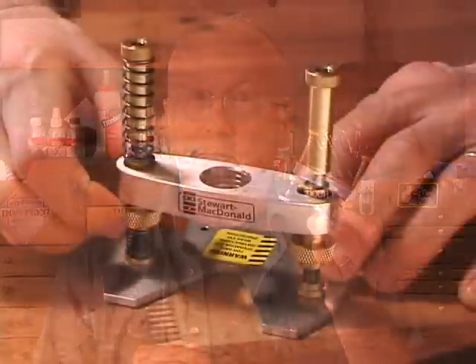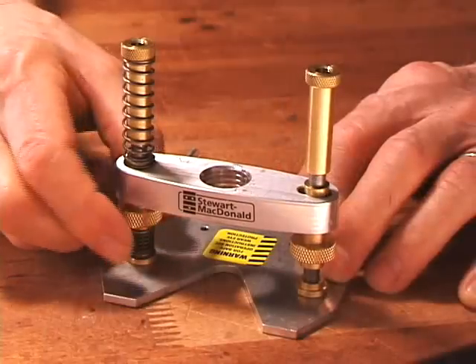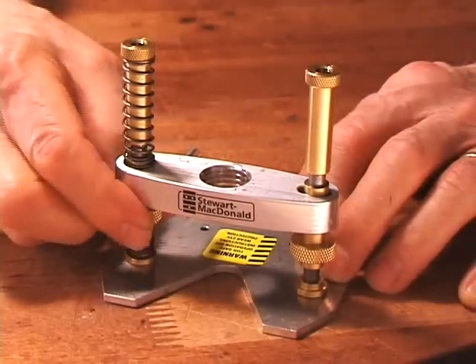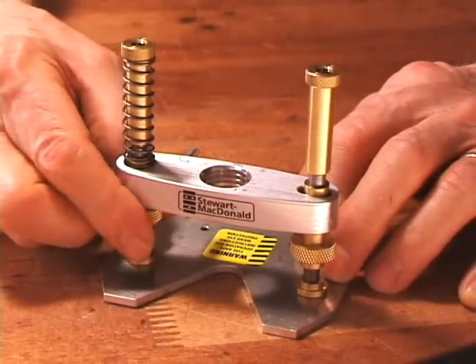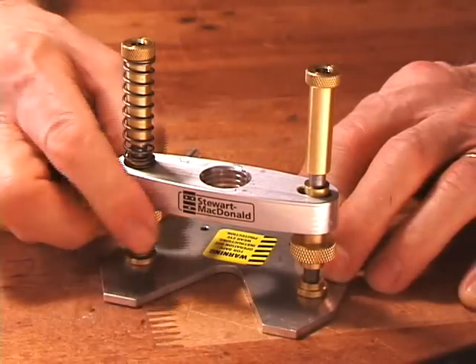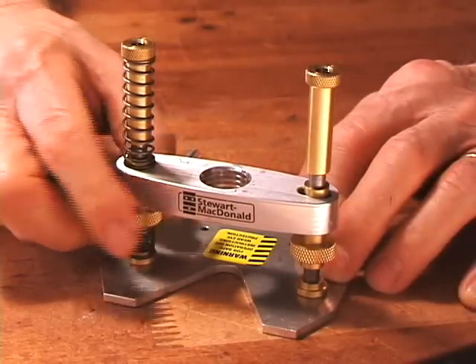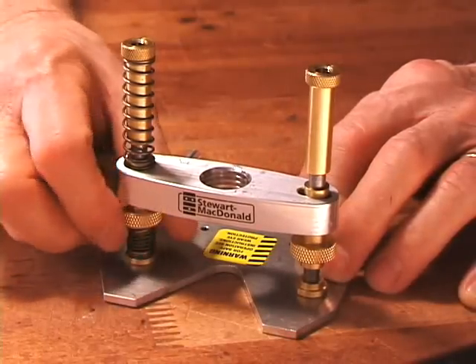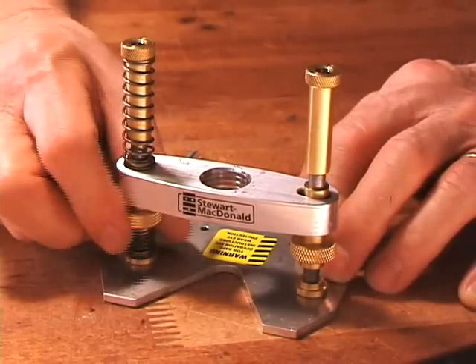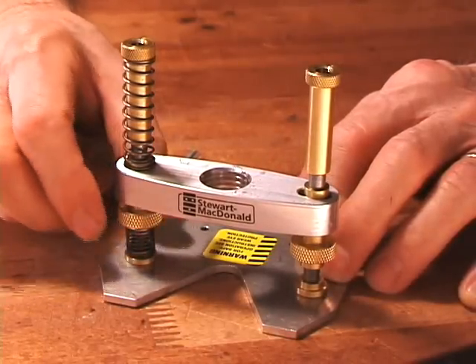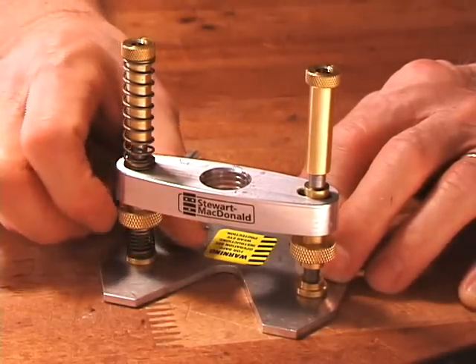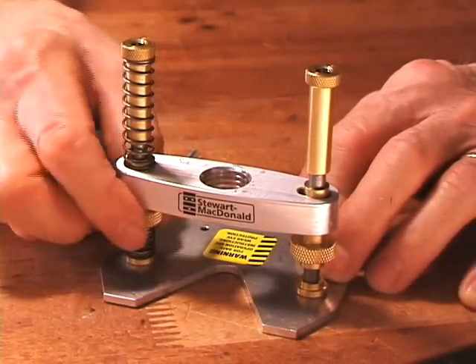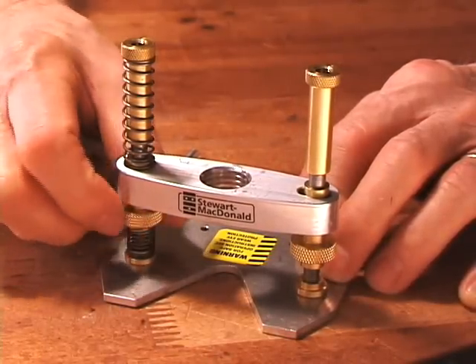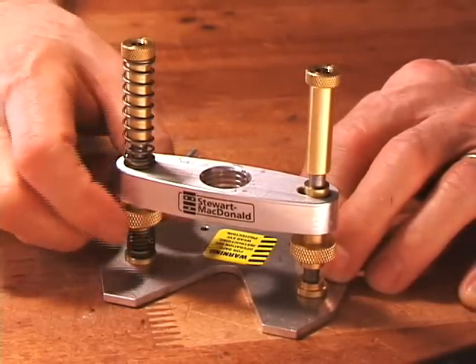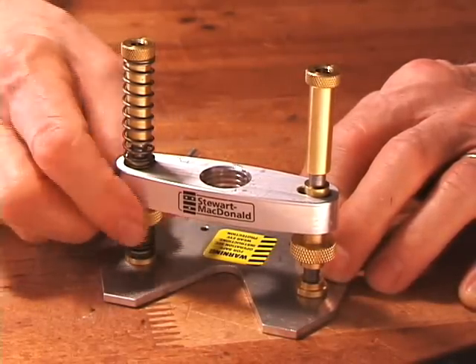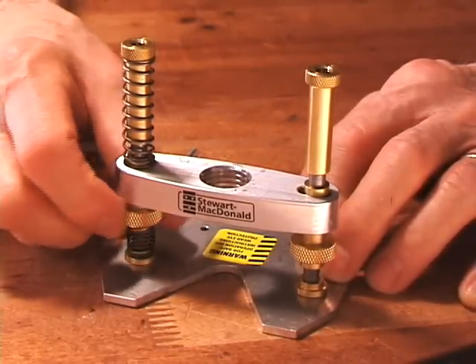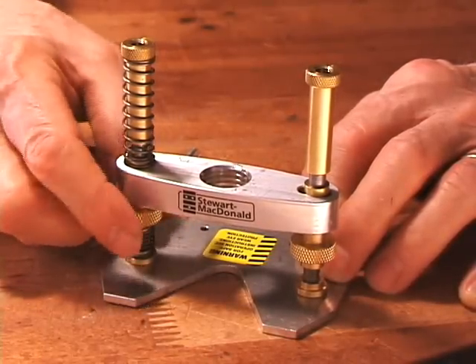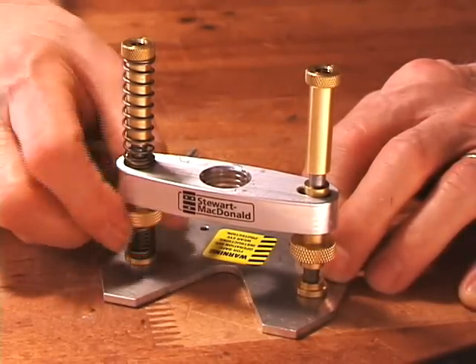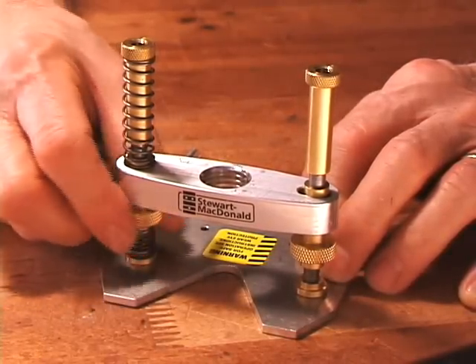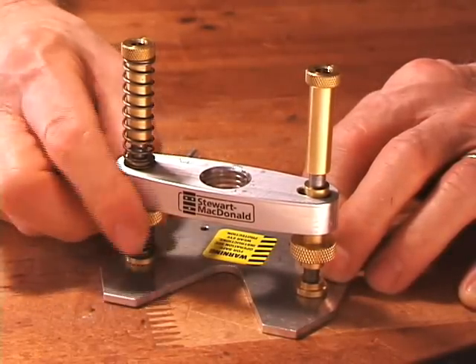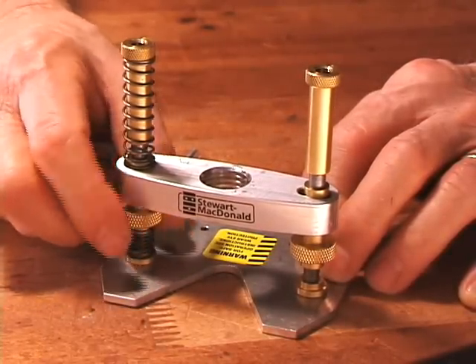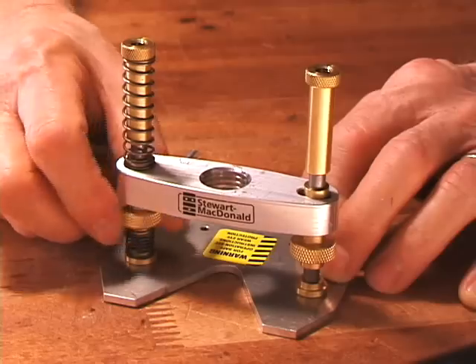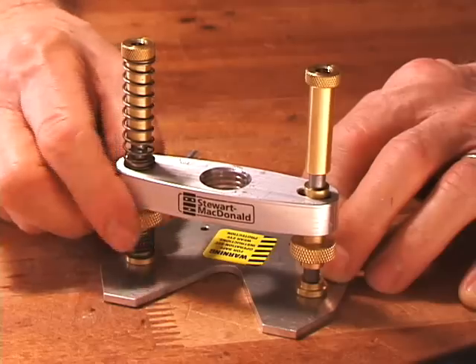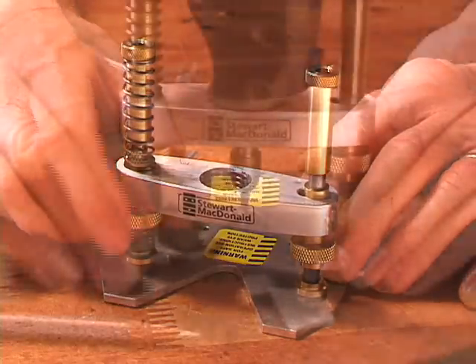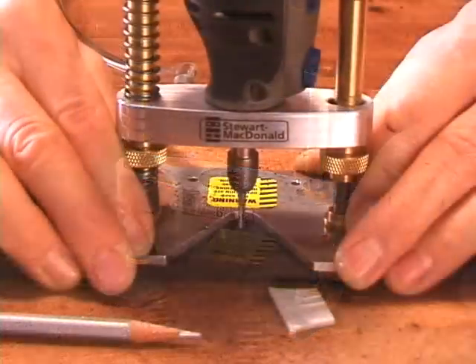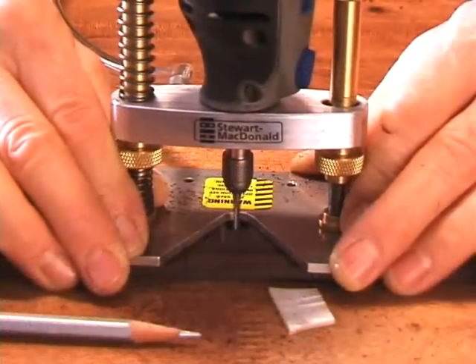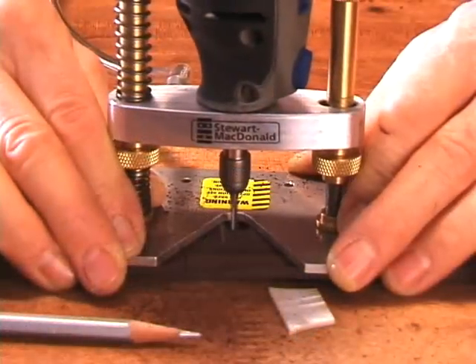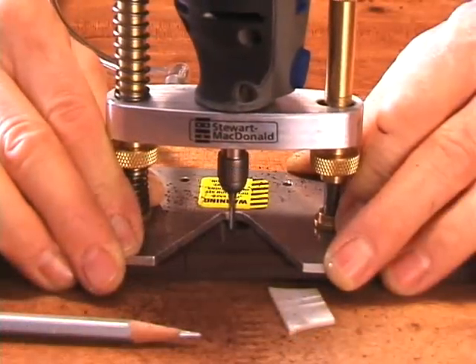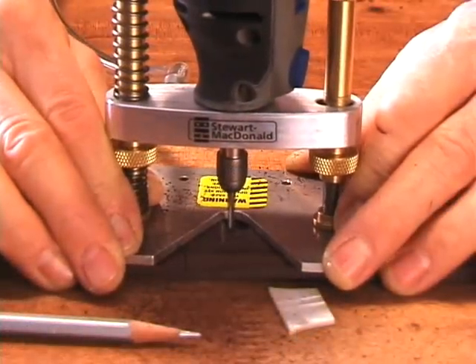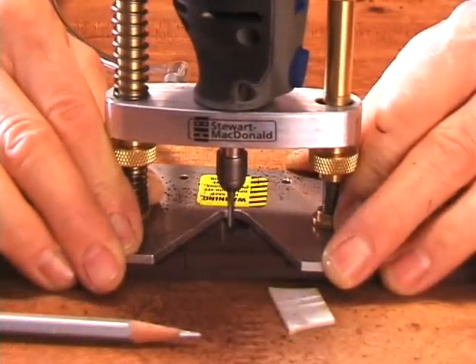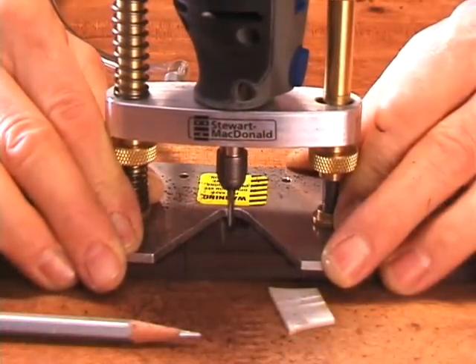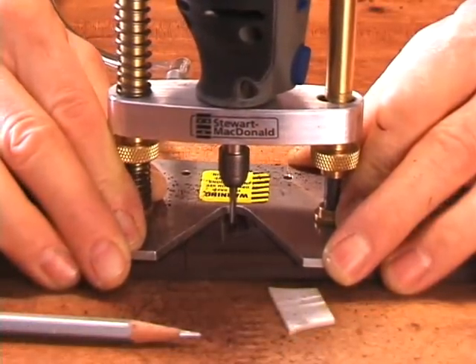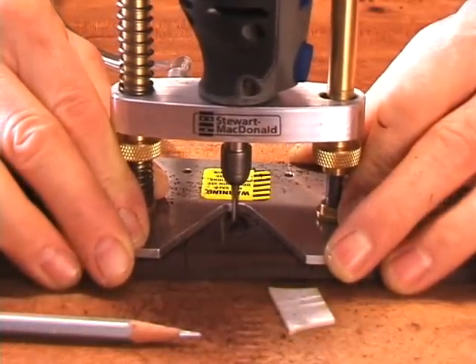It's height adjustable with accuracy. A full turn of the thumb wheel raises or lowers the router 35 thousandths. That means you can set your depth easily for routing inlays.